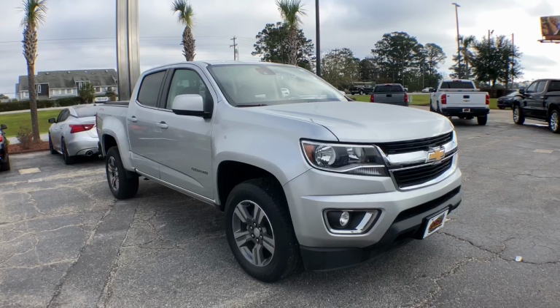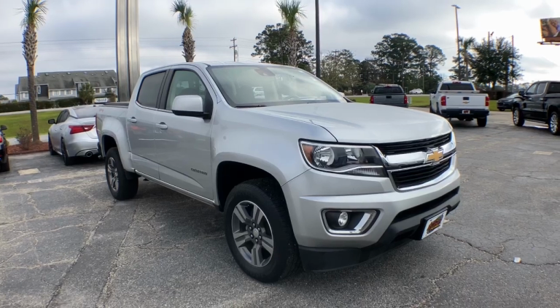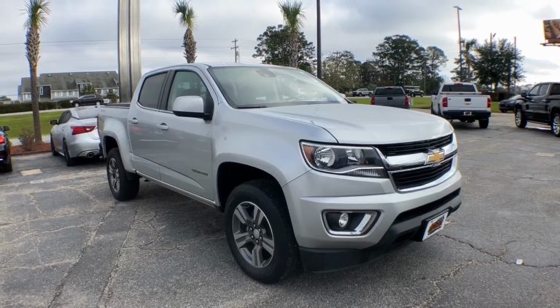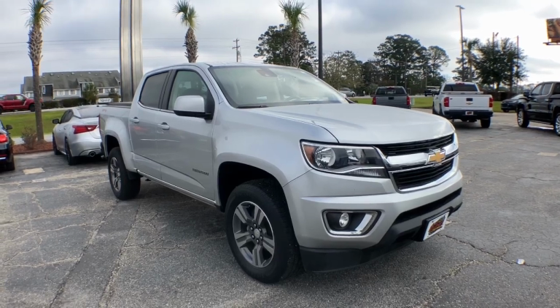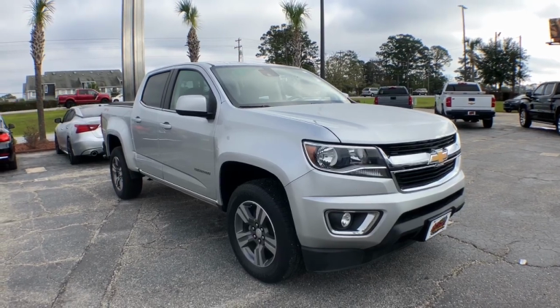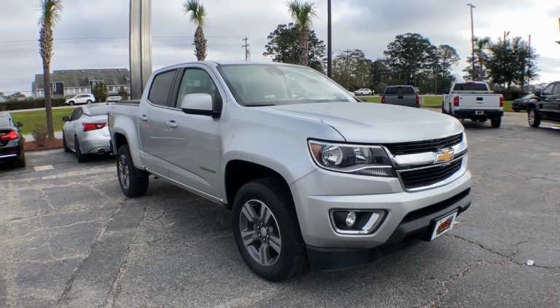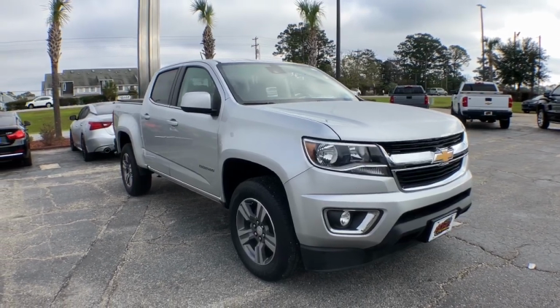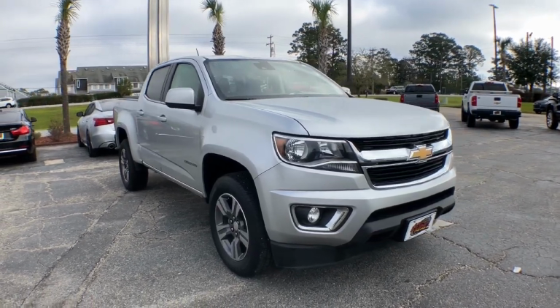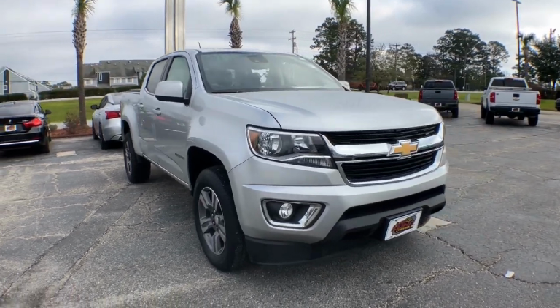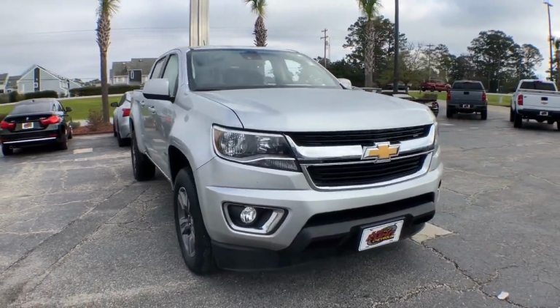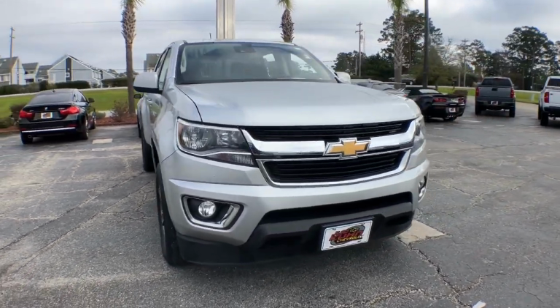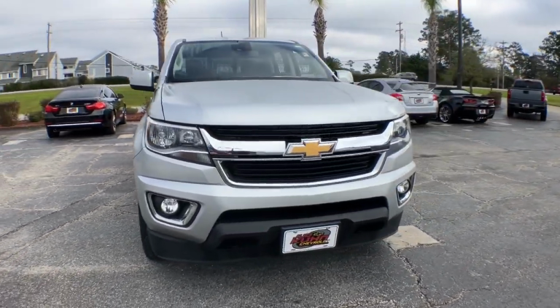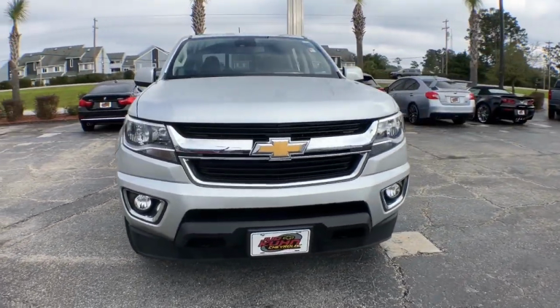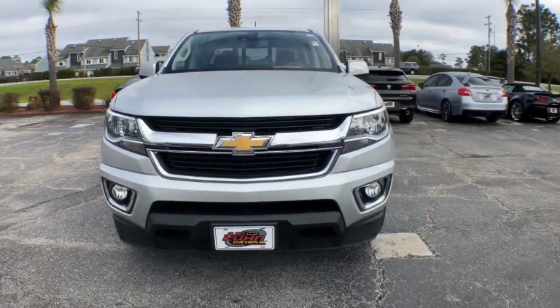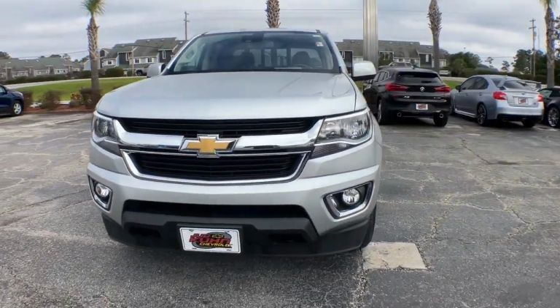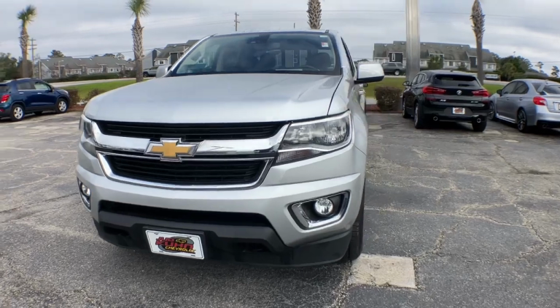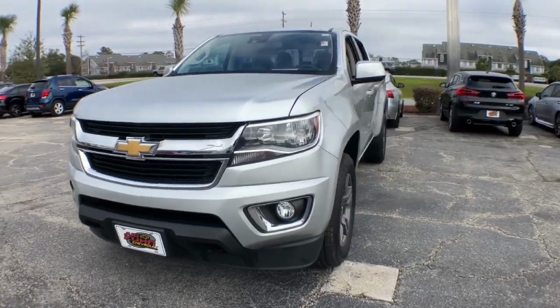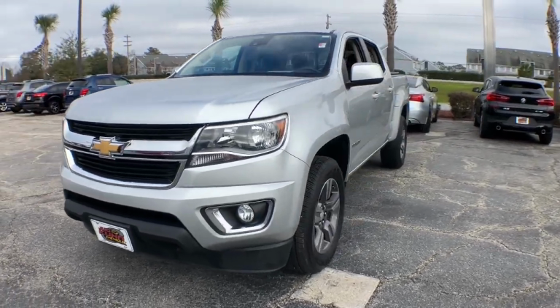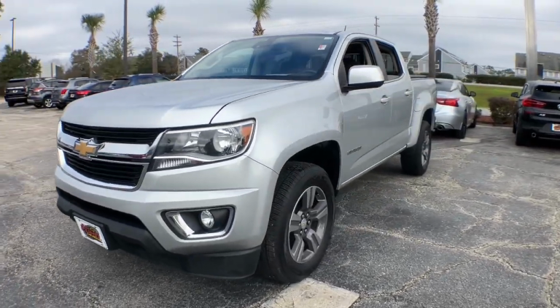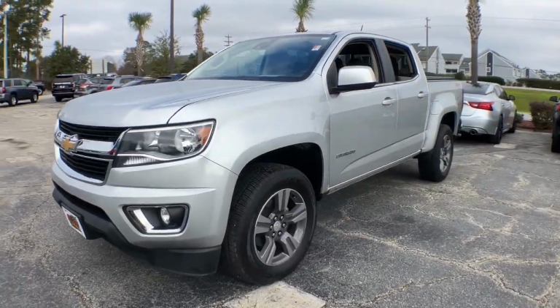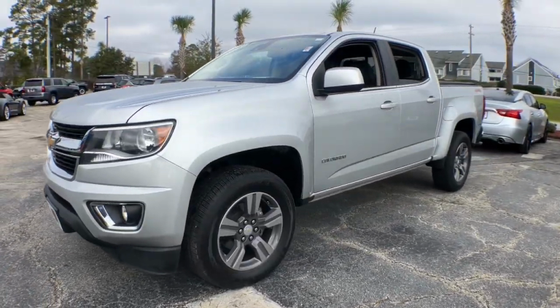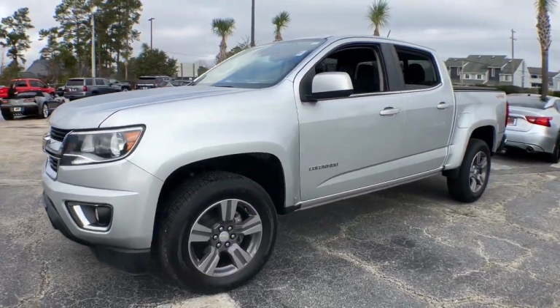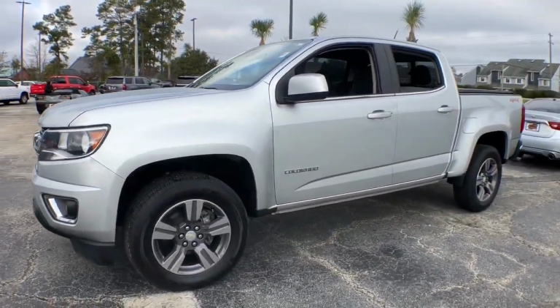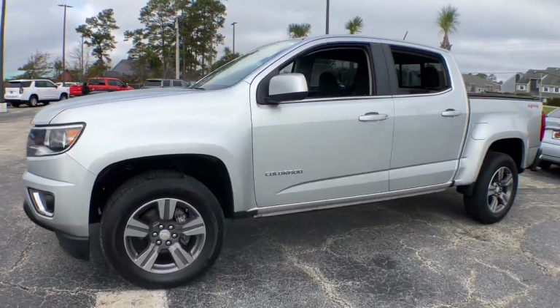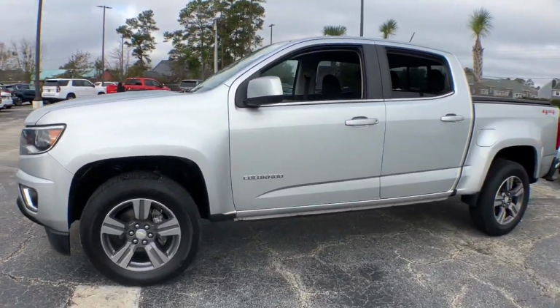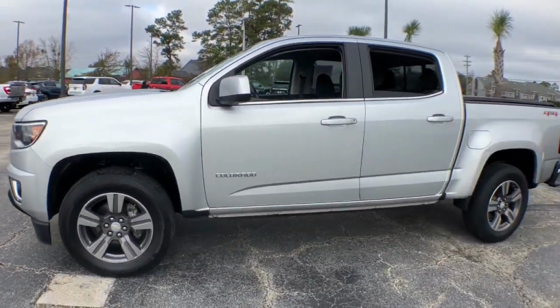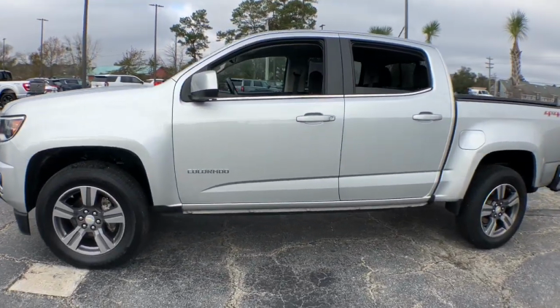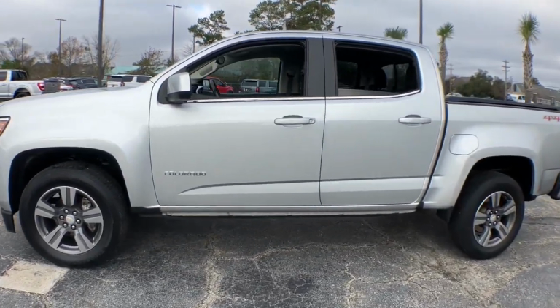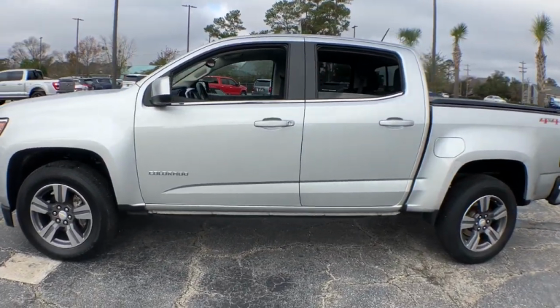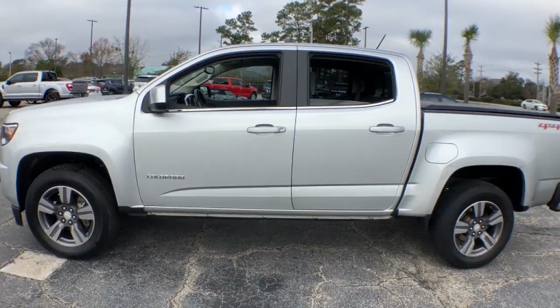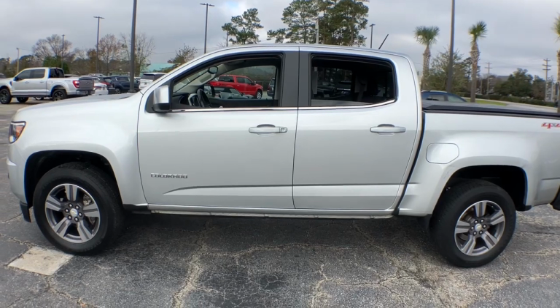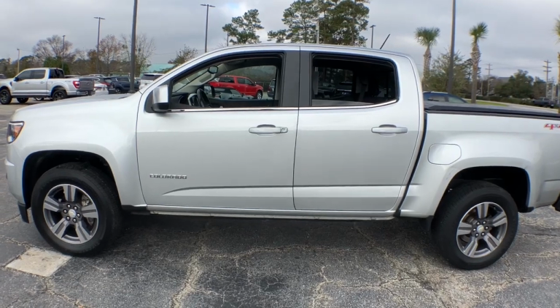Looking for your dream car? It could be the 2018 Chevrolet Colorado. With less than 100,000 miles on the odometer, this vehicle provides excellent value.